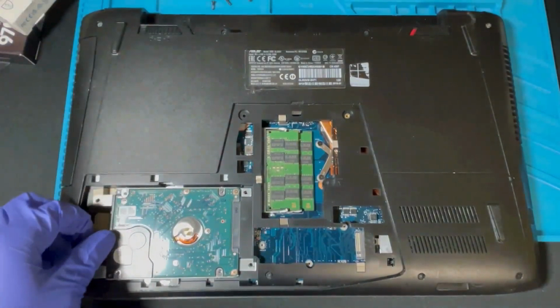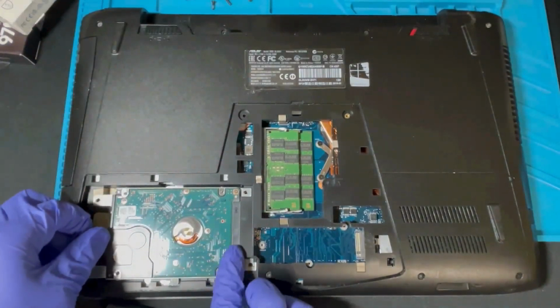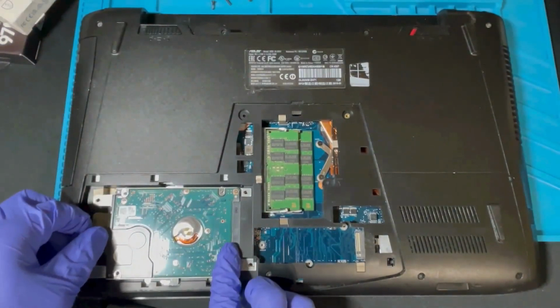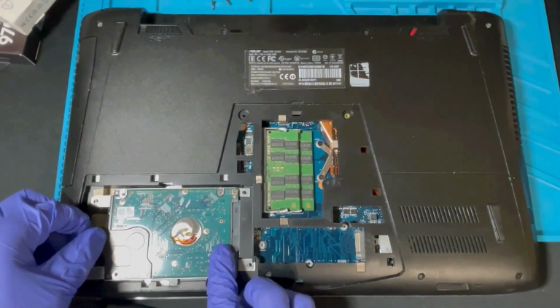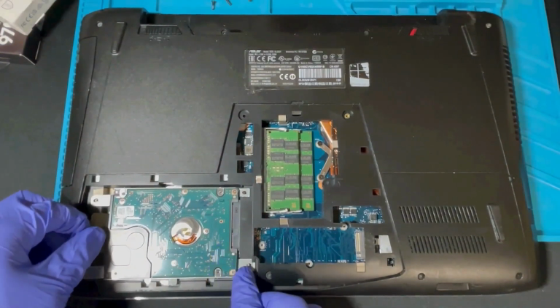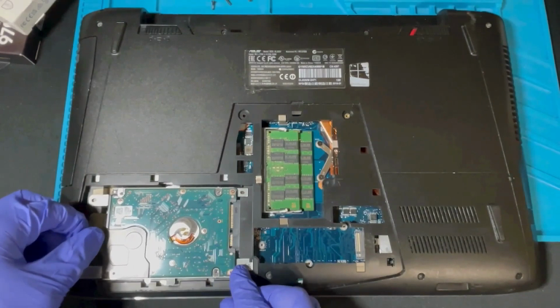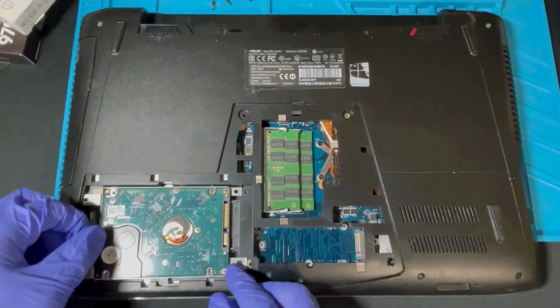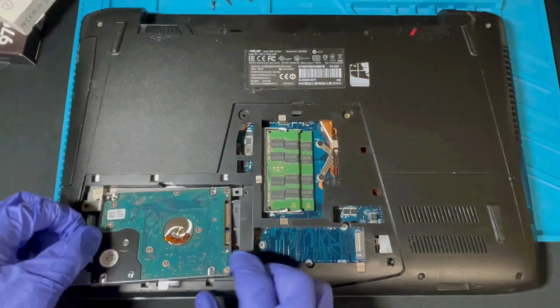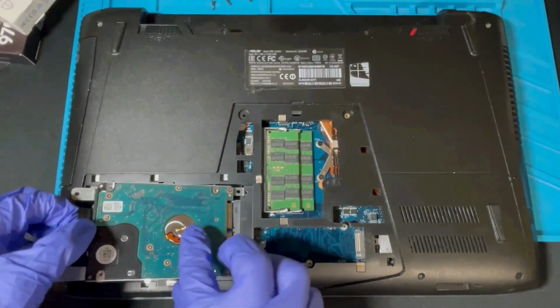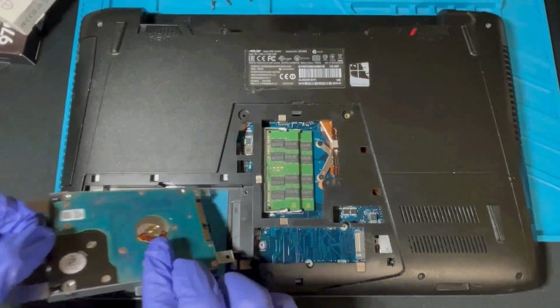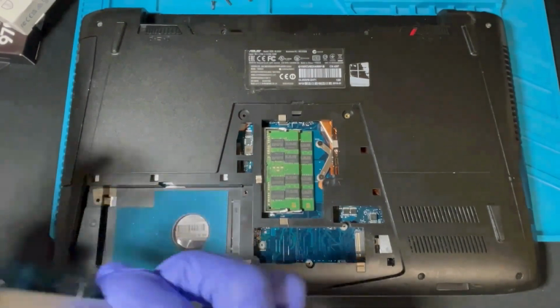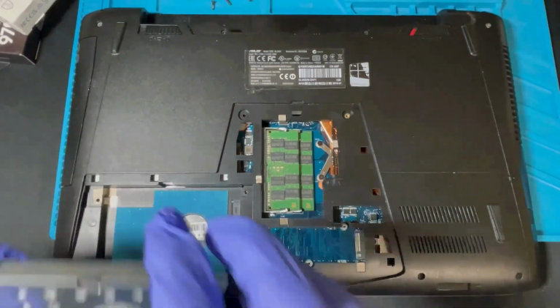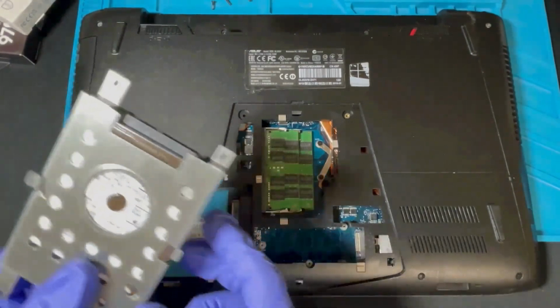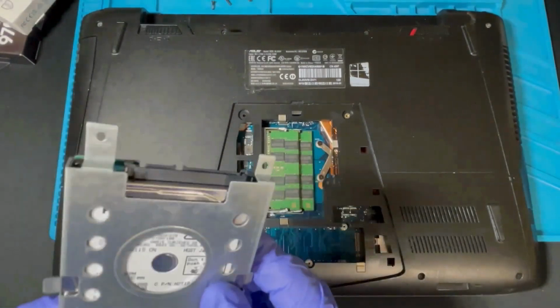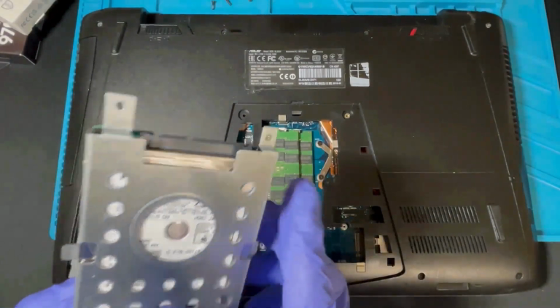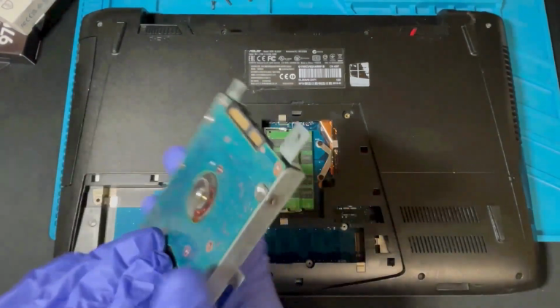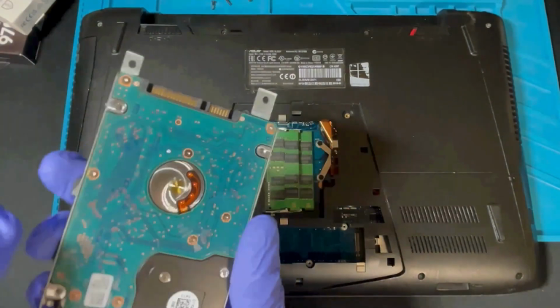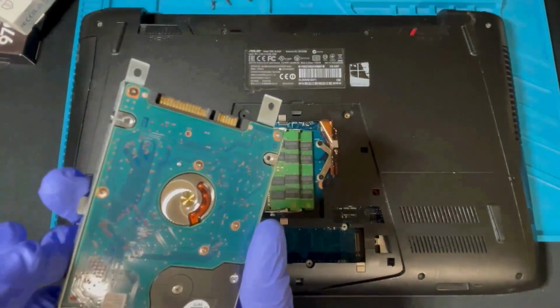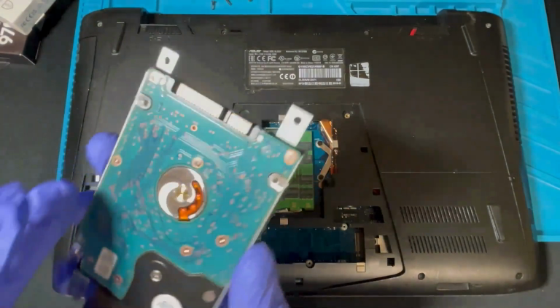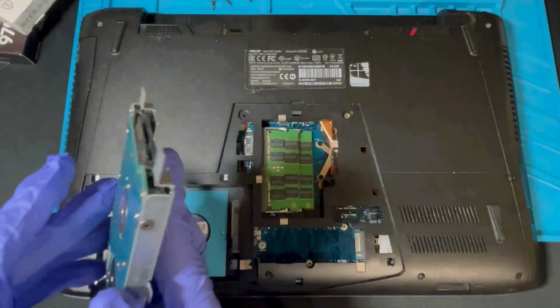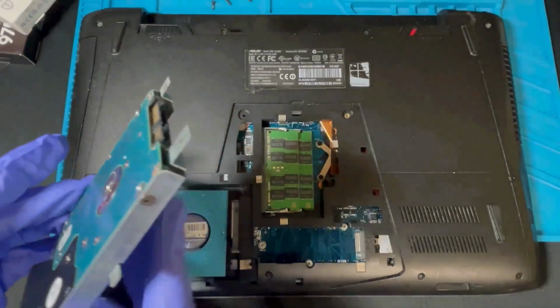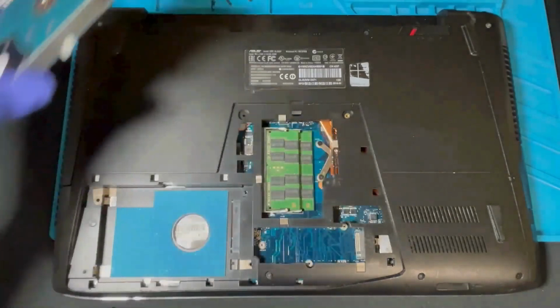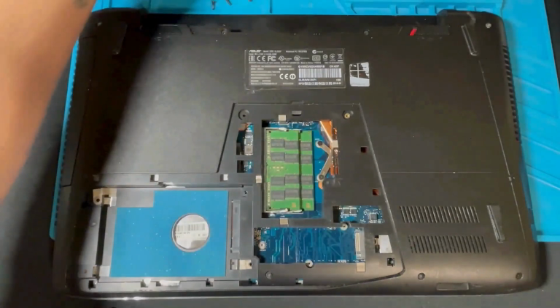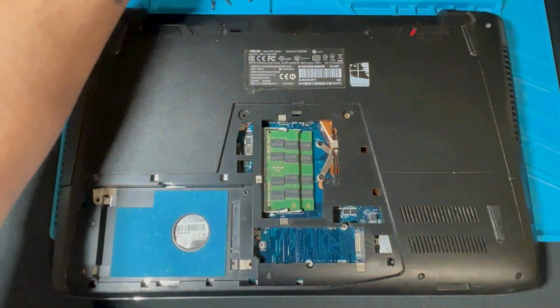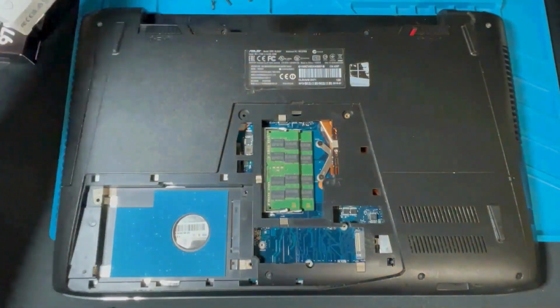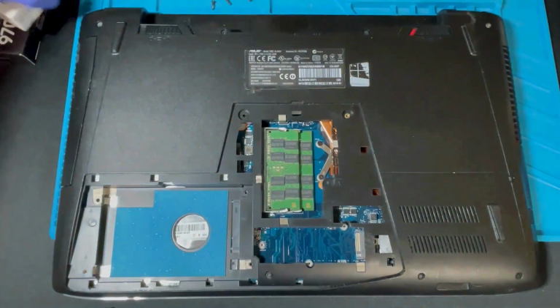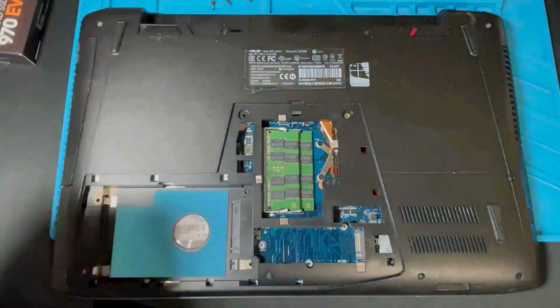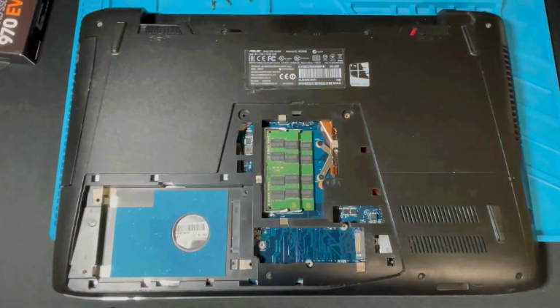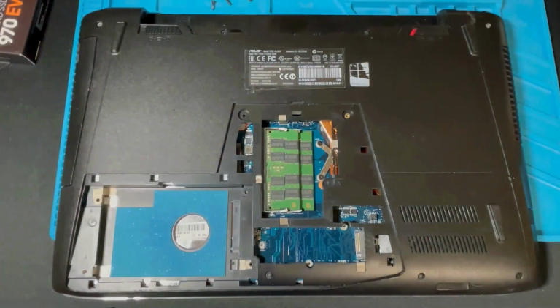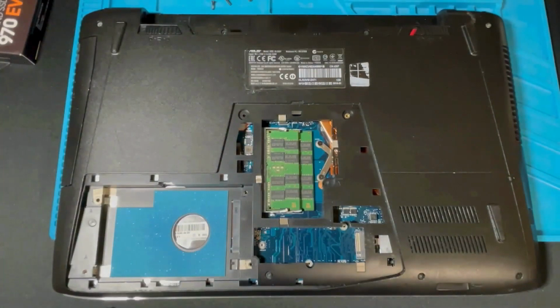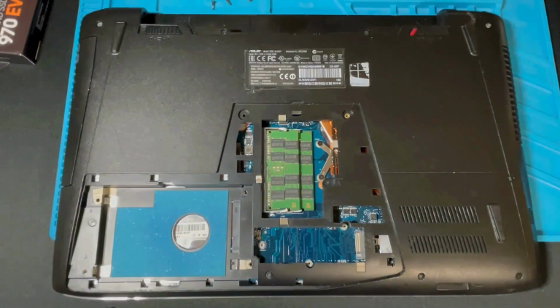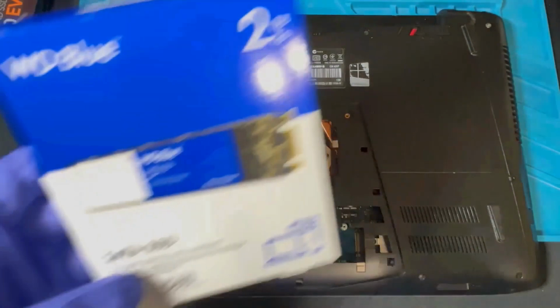With all the screws removed, just pull it to the left and your hard drive will come out all in one piece. No need to take it apart, no screws need to be removed. Set it to the side somewhere safe — we will be reinstalling it shortly.